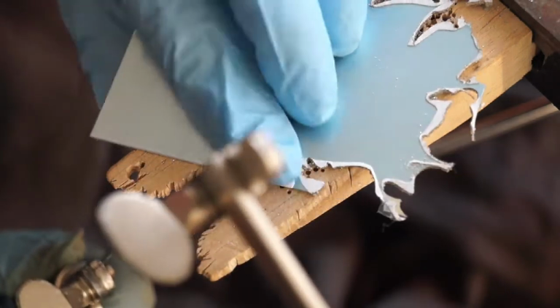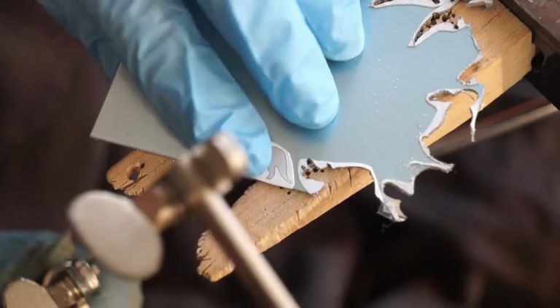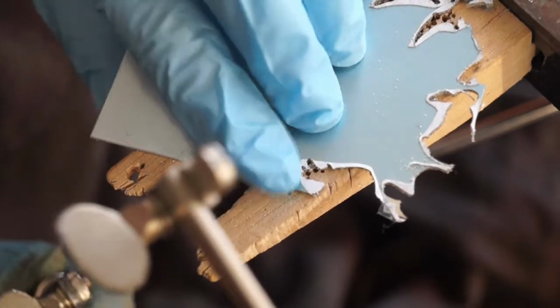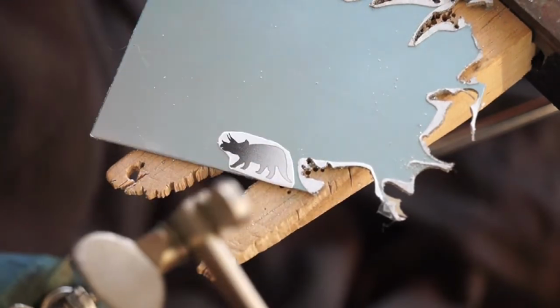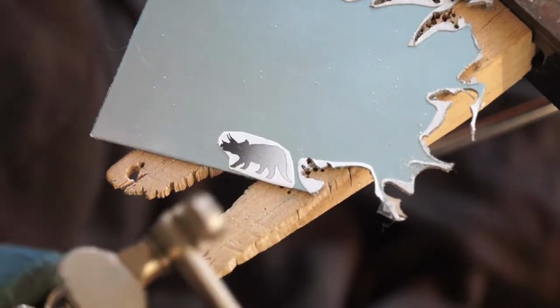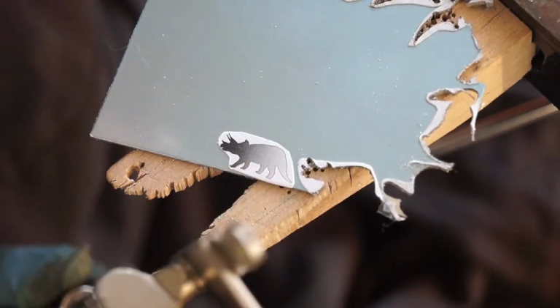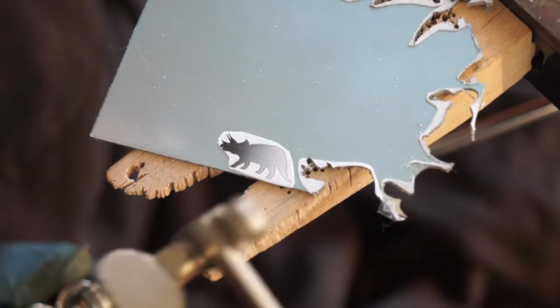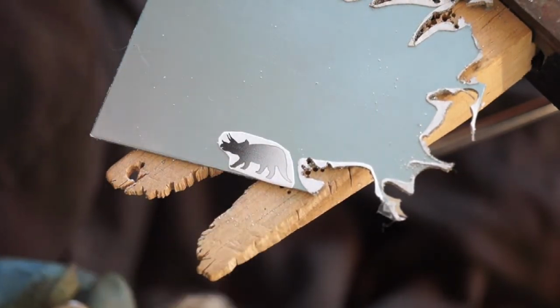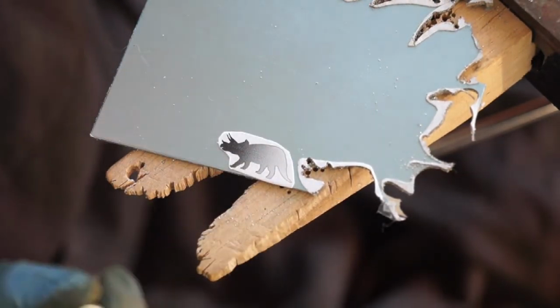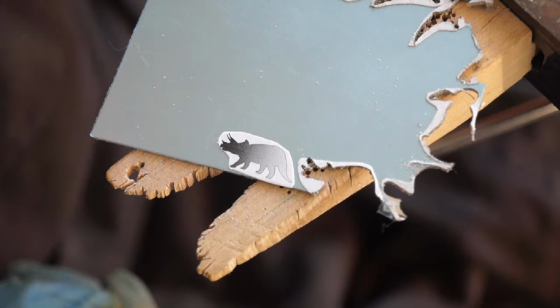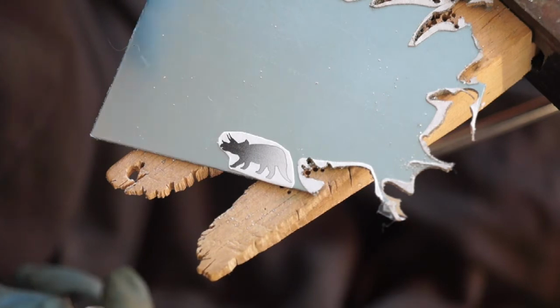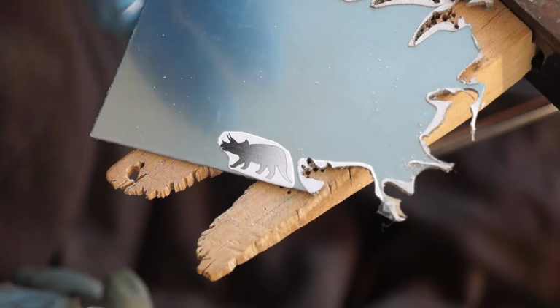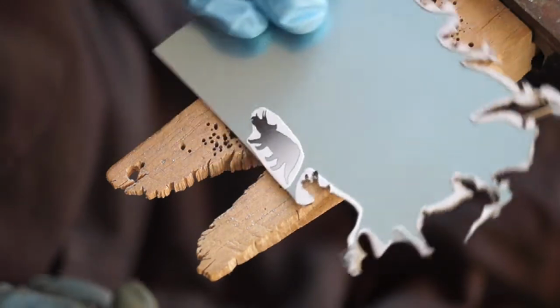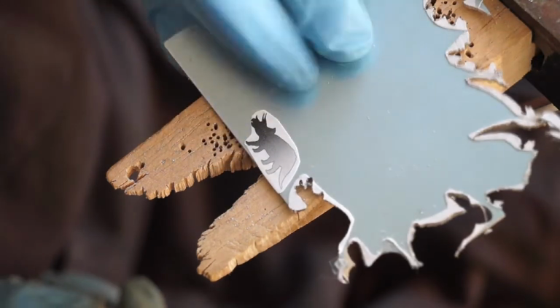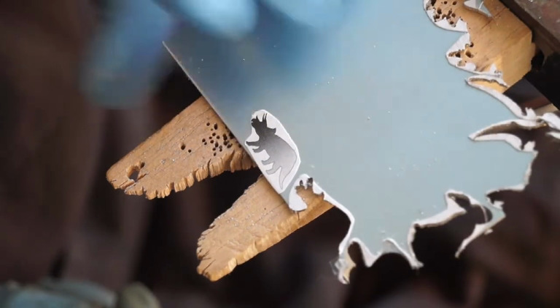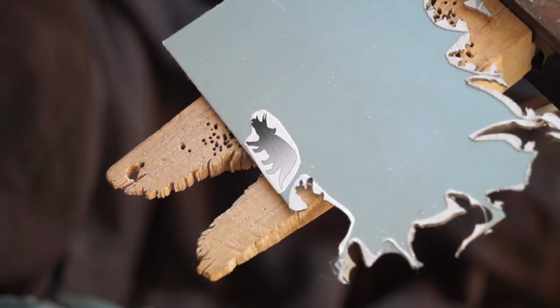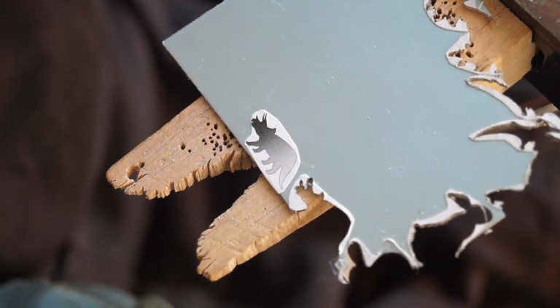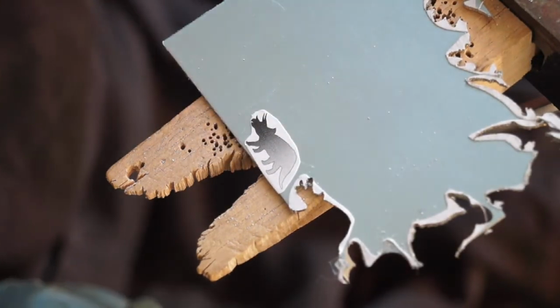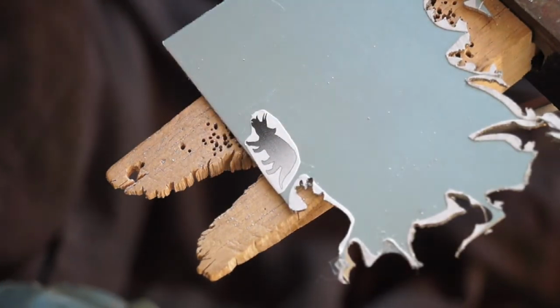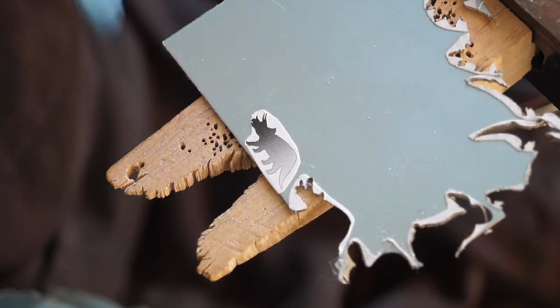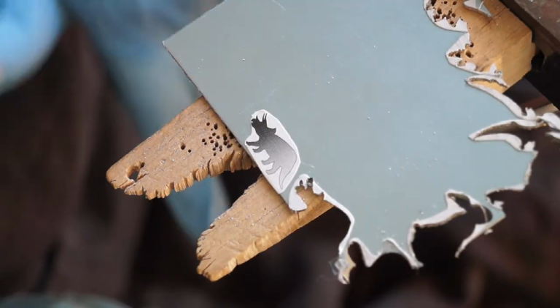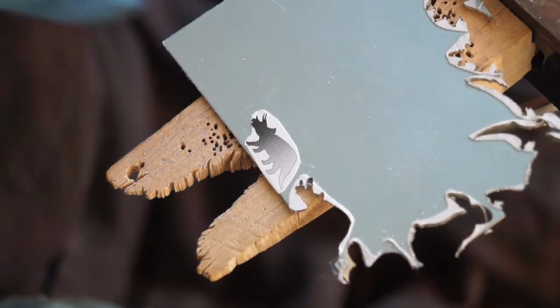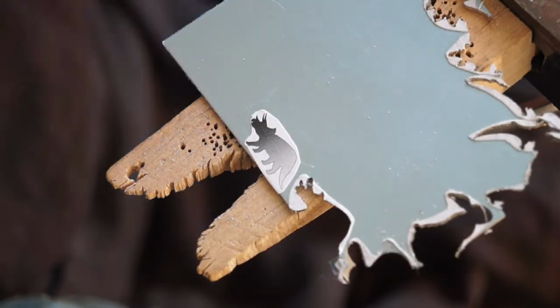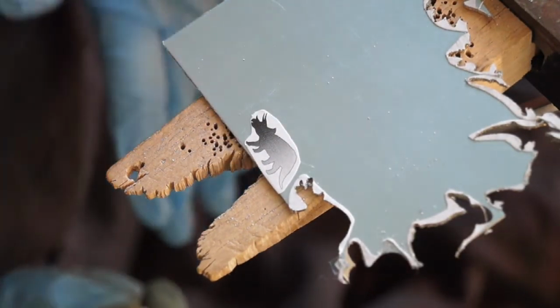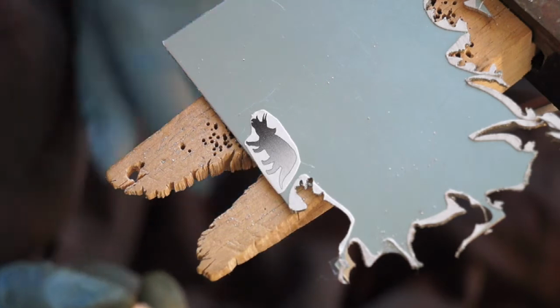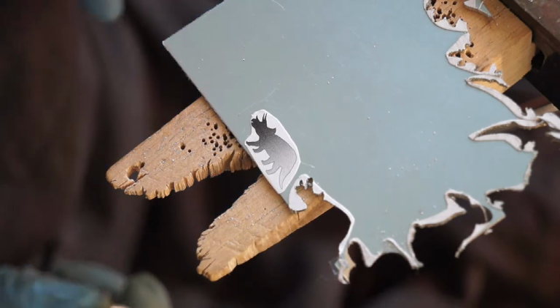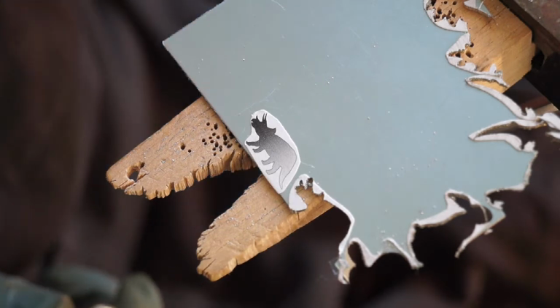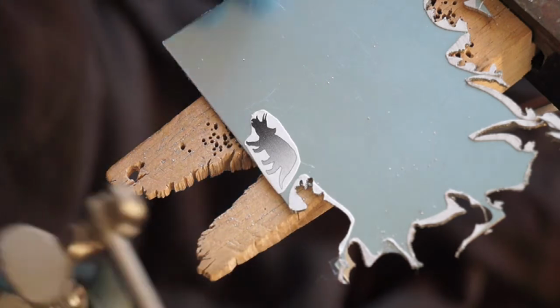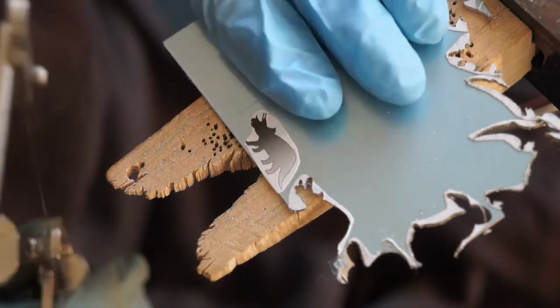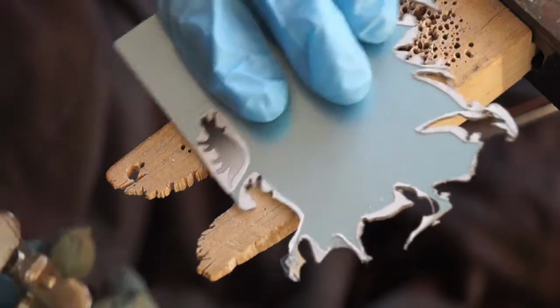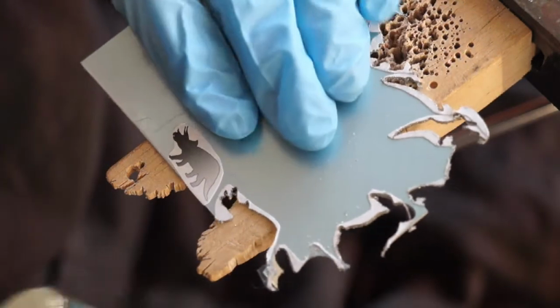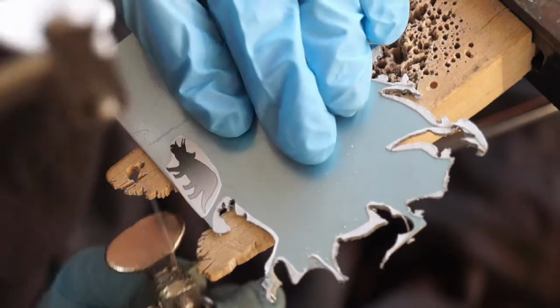I've stuck down my little dinosaur to my piece of silver. I'll have a look at it, see what angle is best to go from. With the Triceratops I know I'm better off going in from the tail. So, here we go.